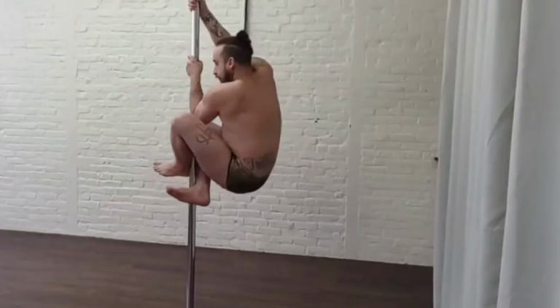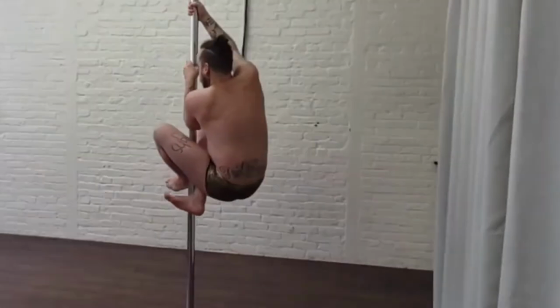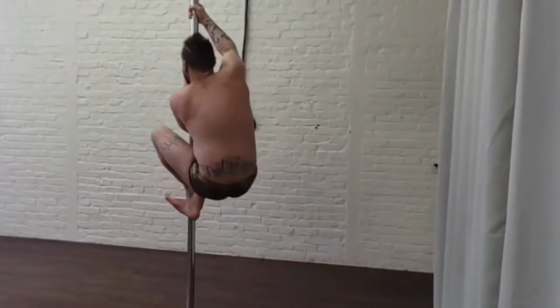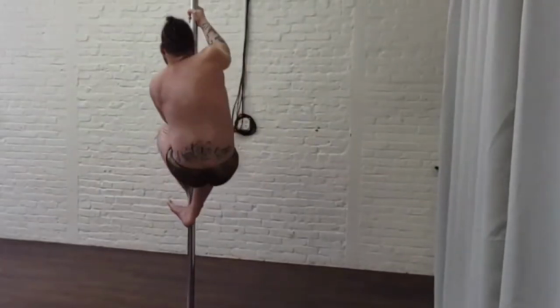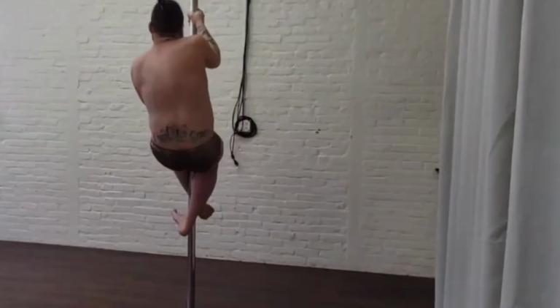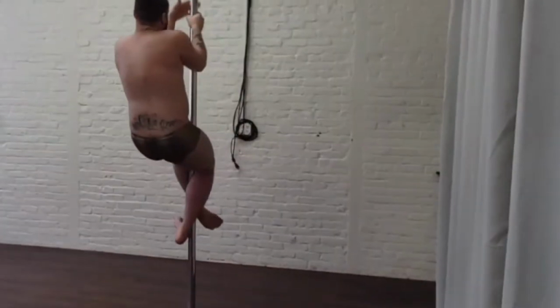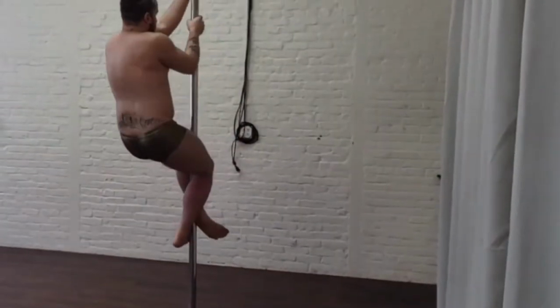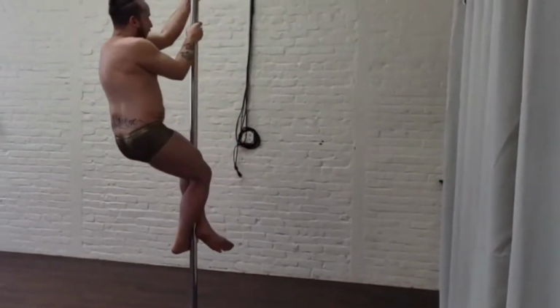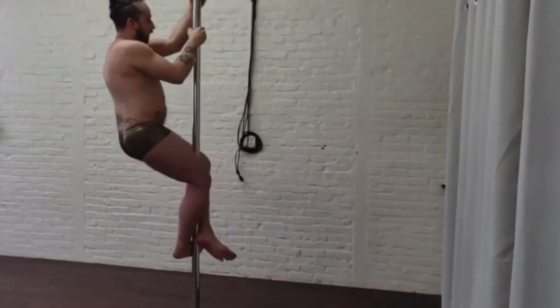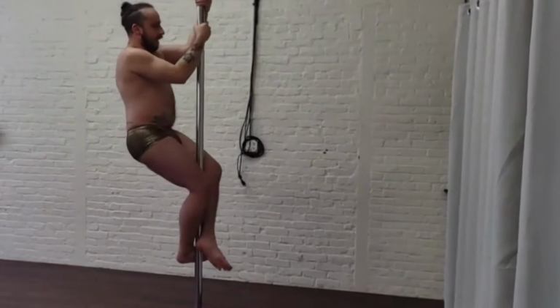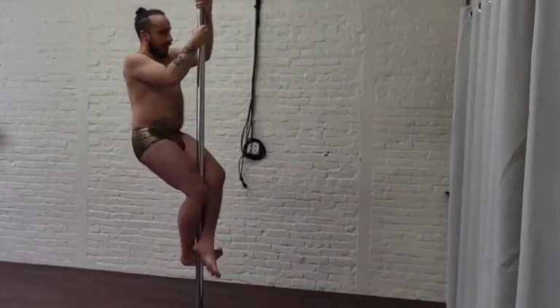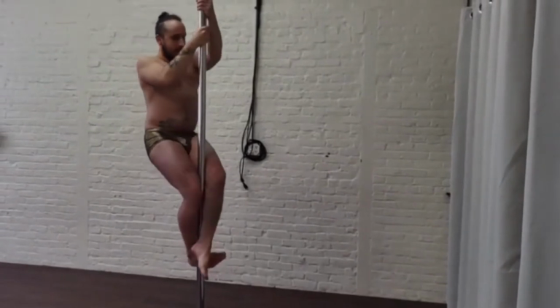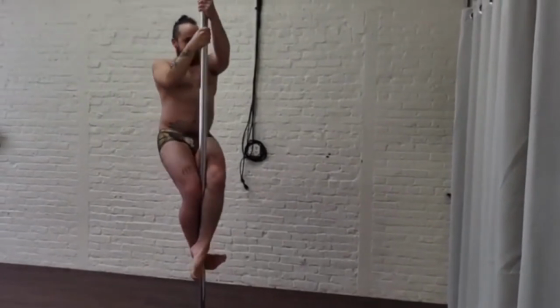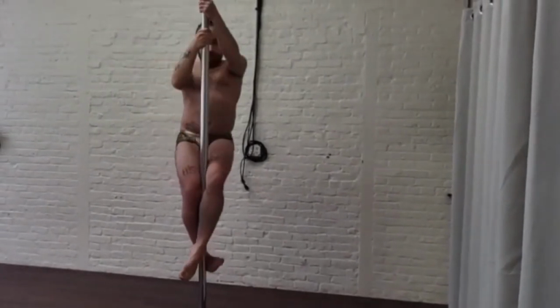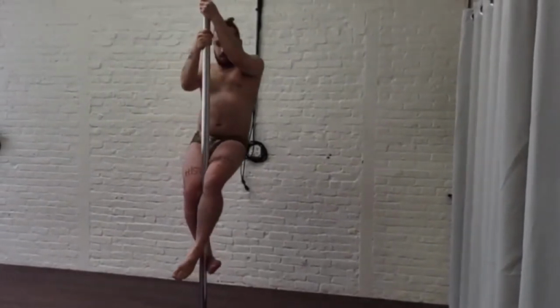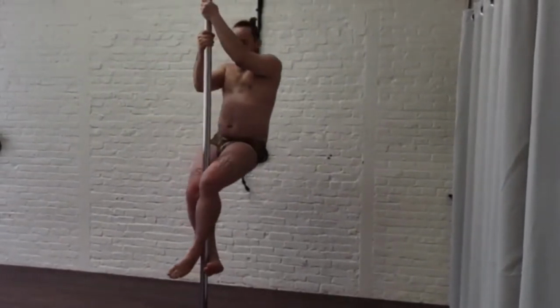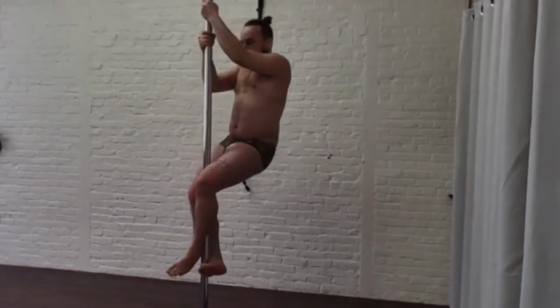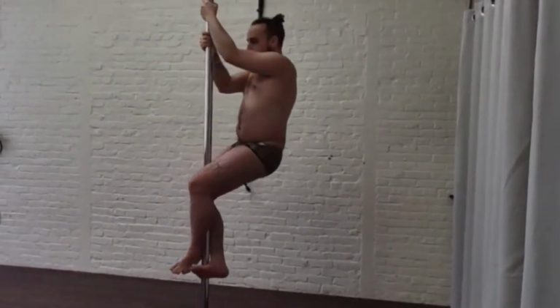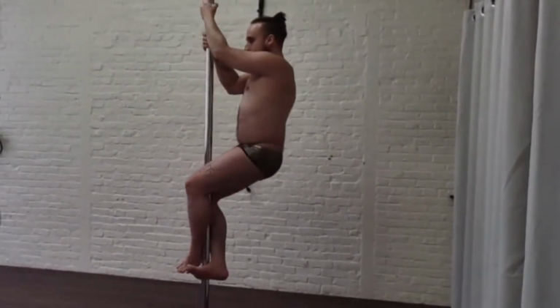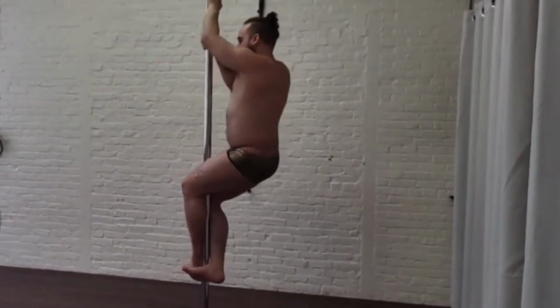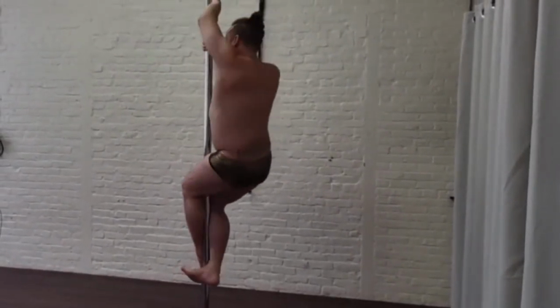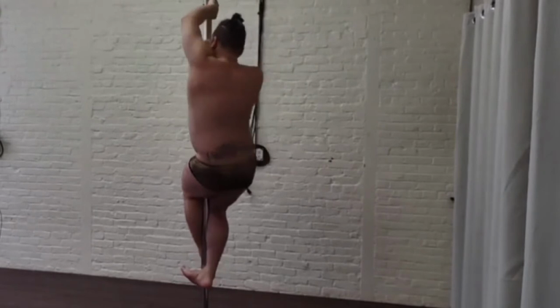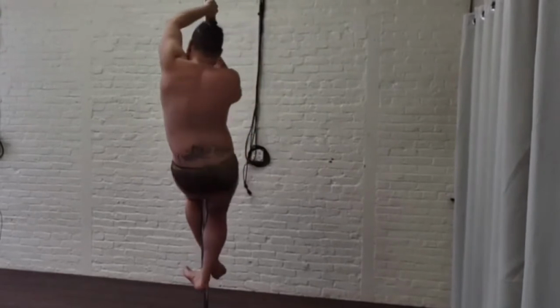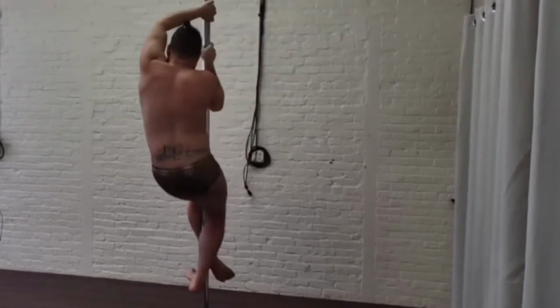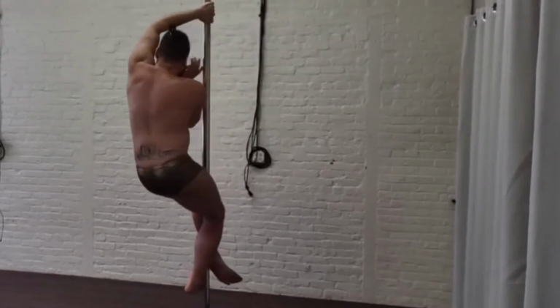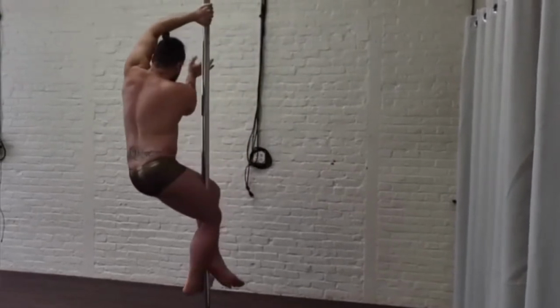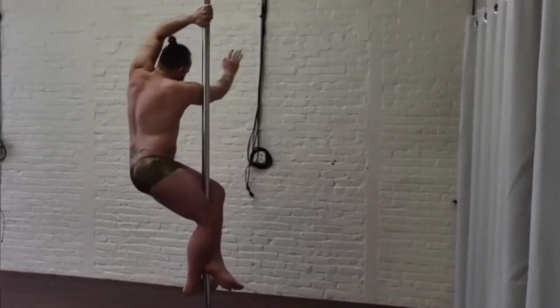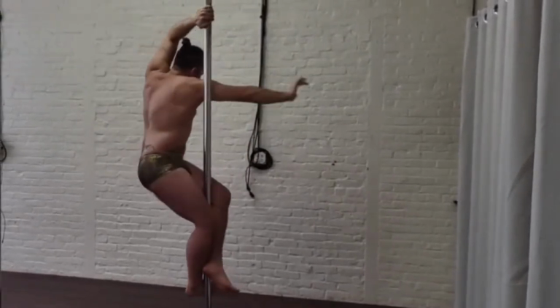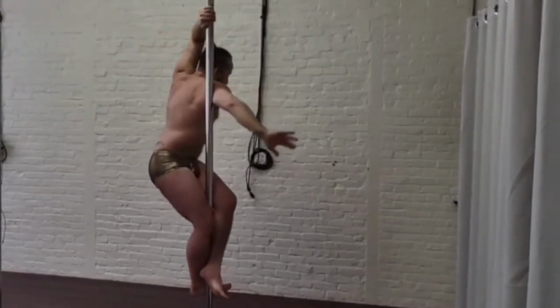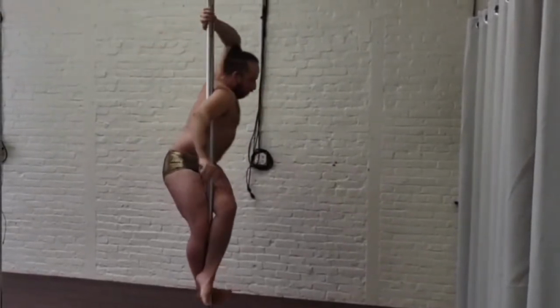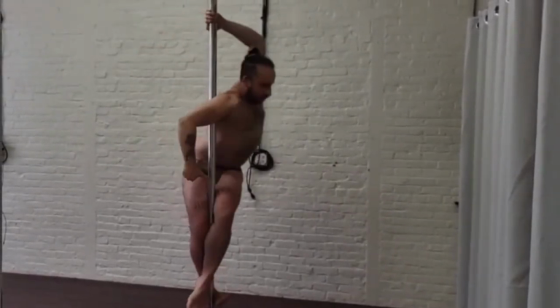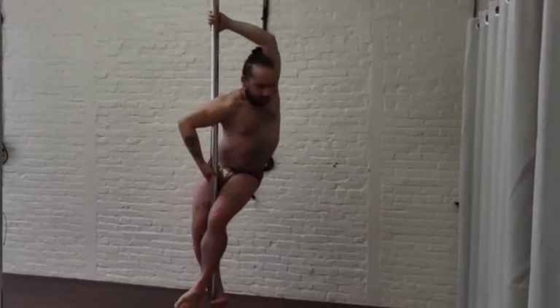Hey everyone, we're getting into our bad kitty hold variation. To start, I'm on spin post so you can see all angles, and I'm taking it from a climb. My legs are in a climb hold, and my left hand is coming to a cup grip on top so I can wrap around the pole. My torso is really pushing against the pole.